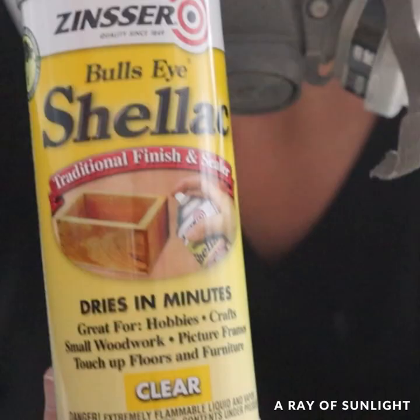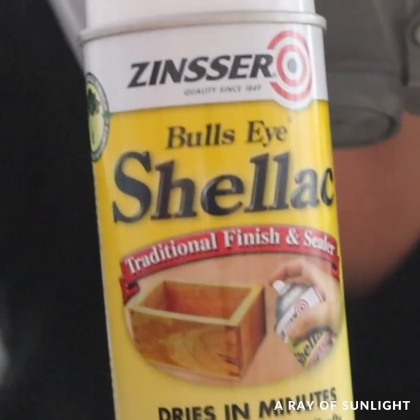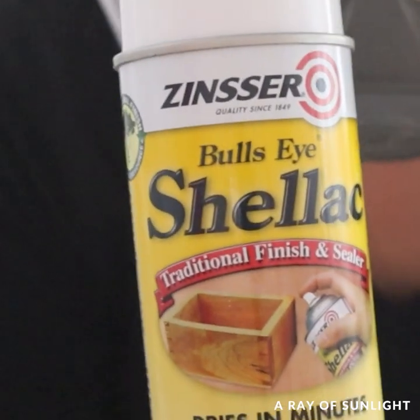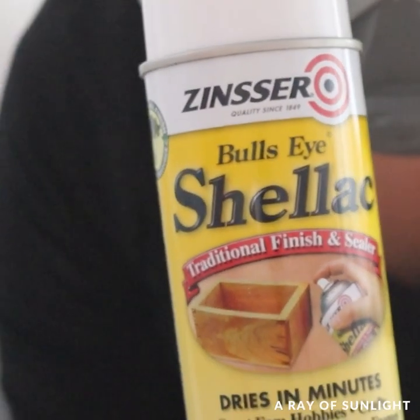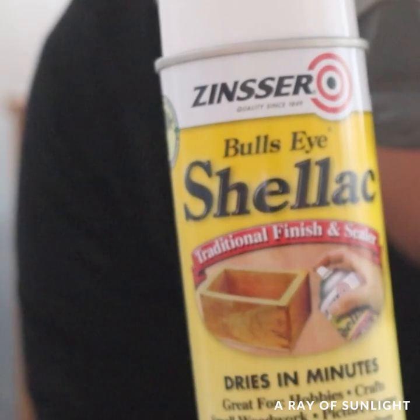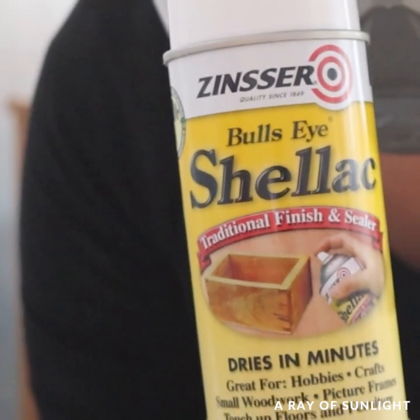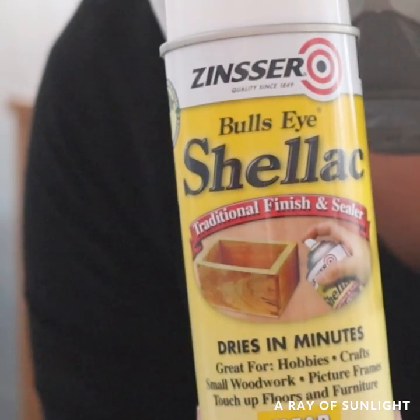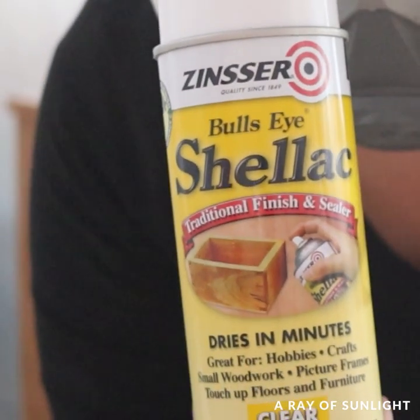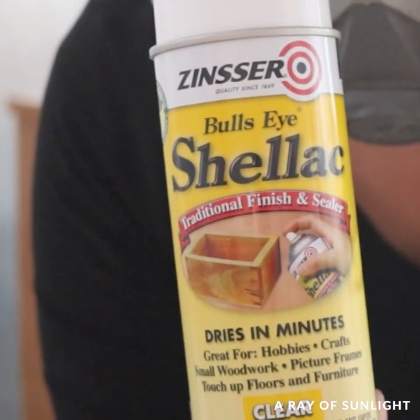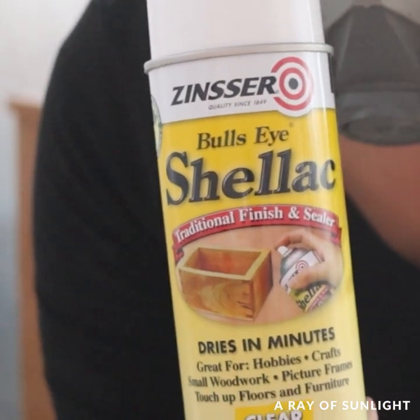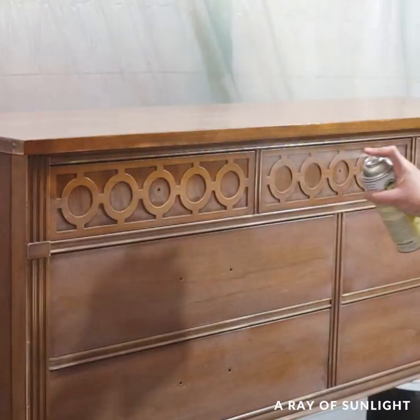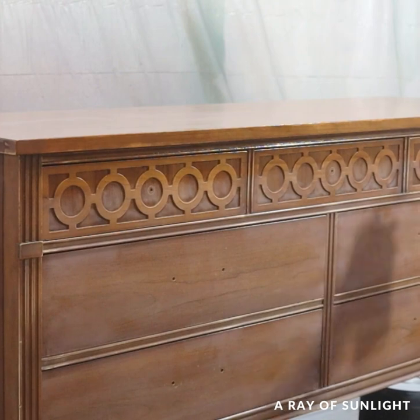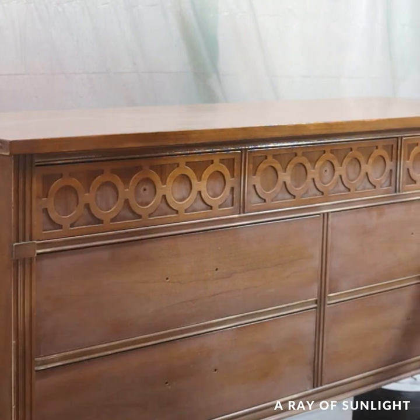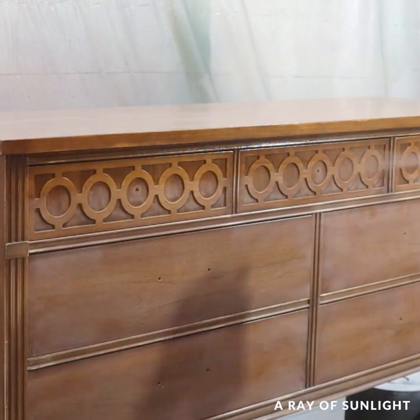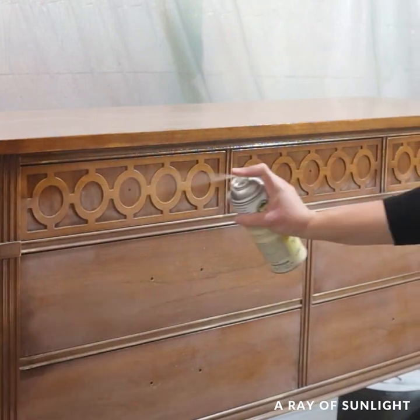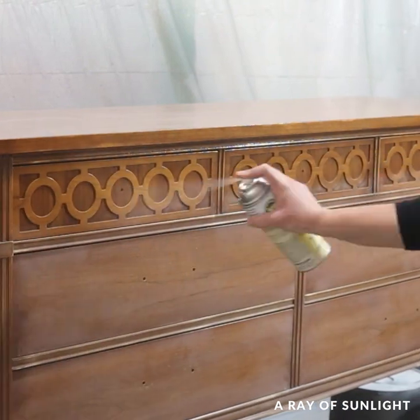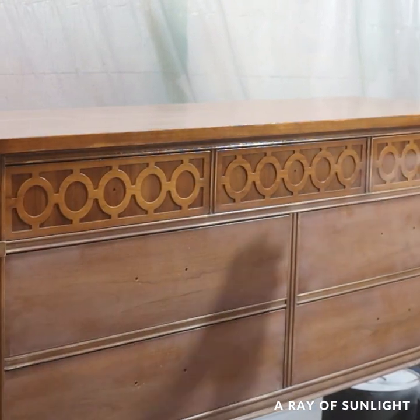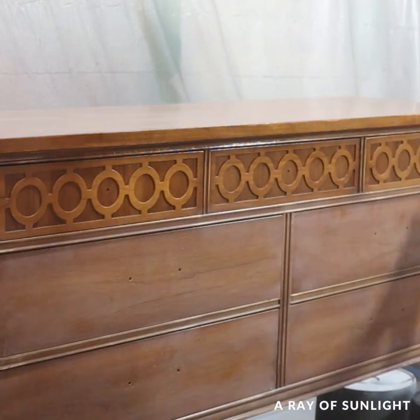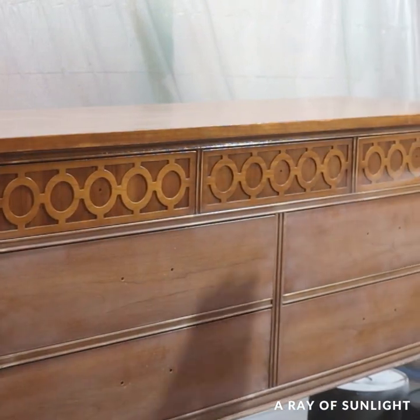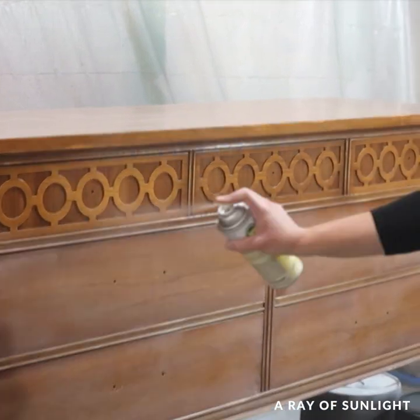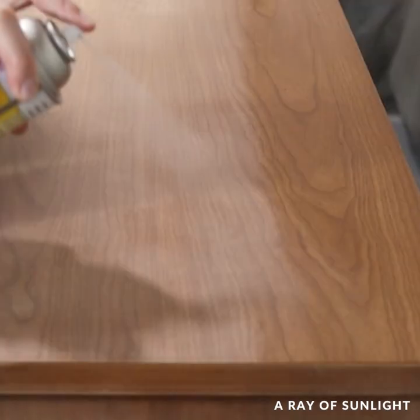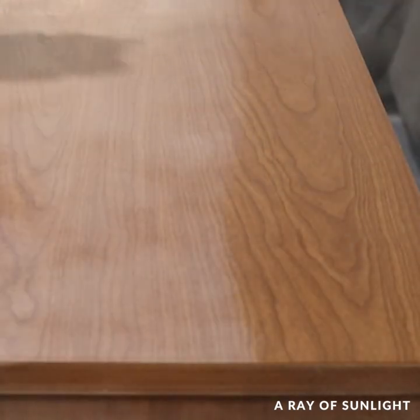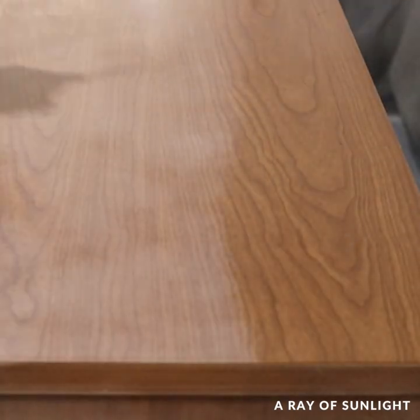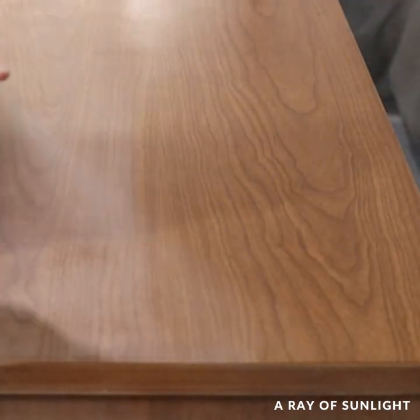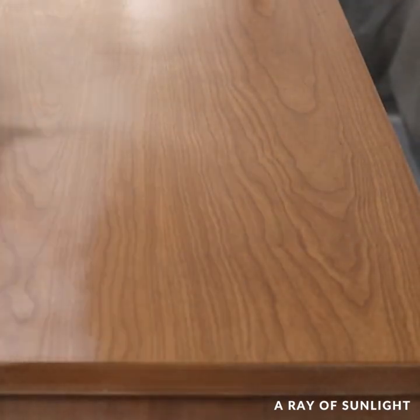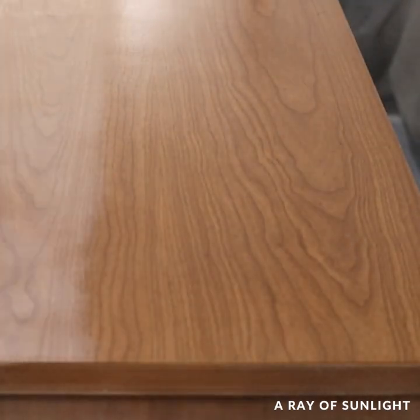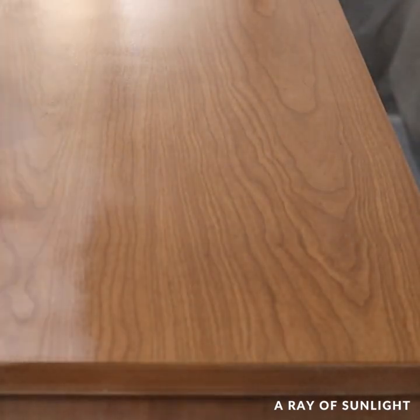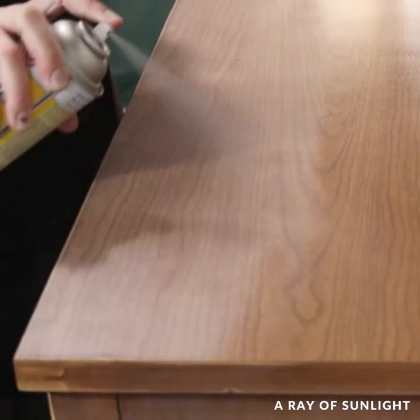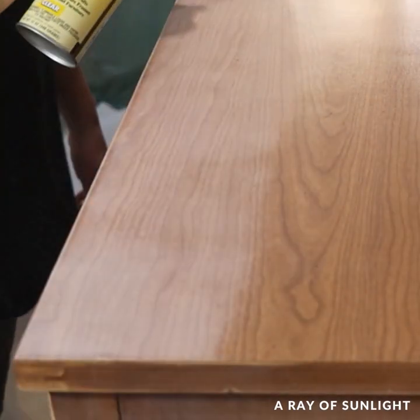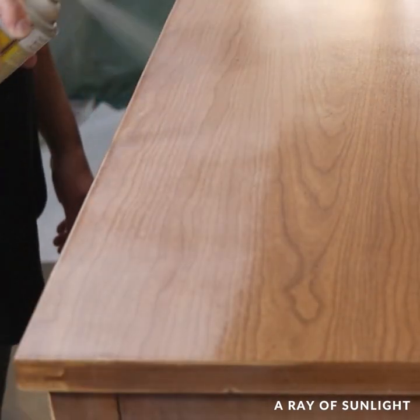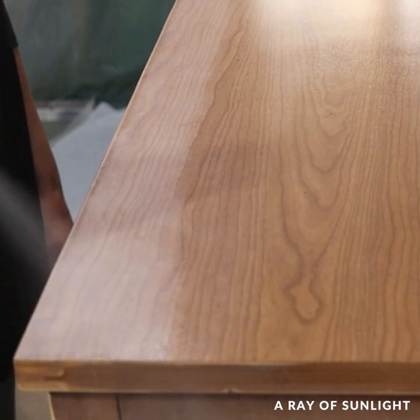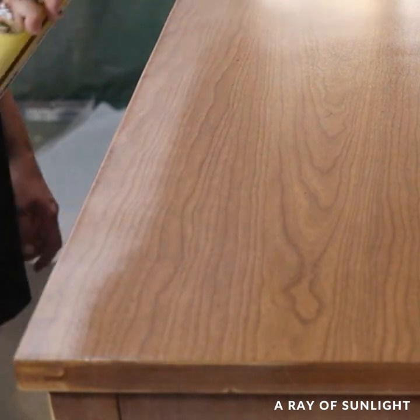Then I primed the dresser to help the paint stick and to help prevent stains from coming through the paint. I sprayed two coats of clear shellac, letting it dry for an hour between coats.